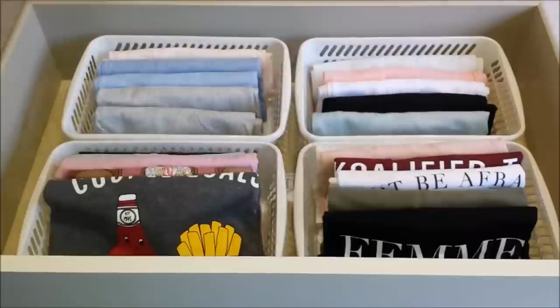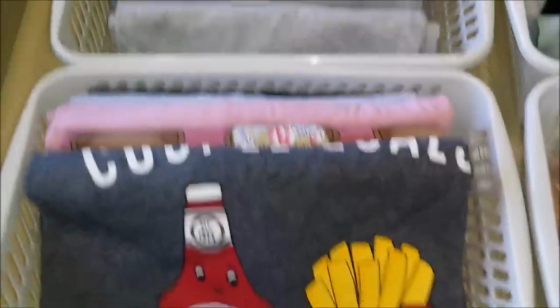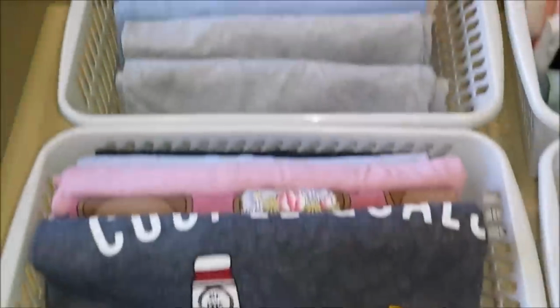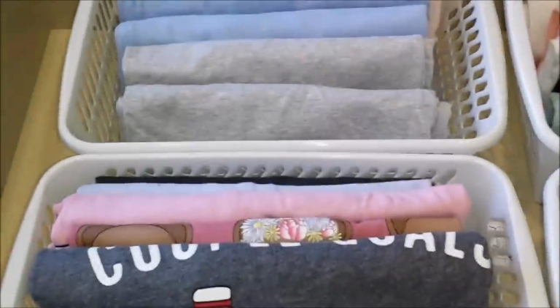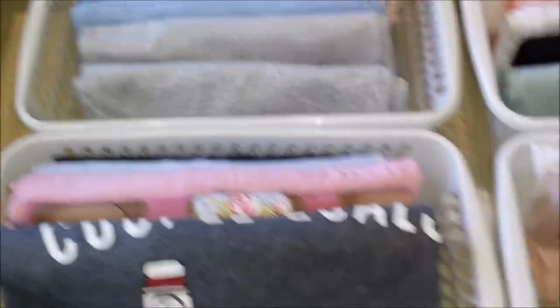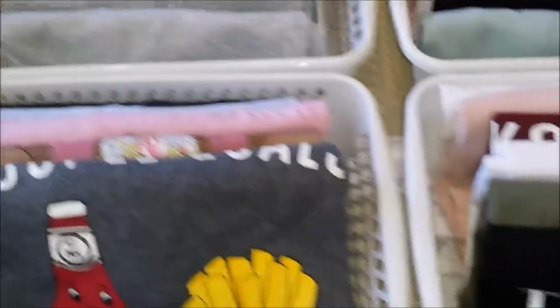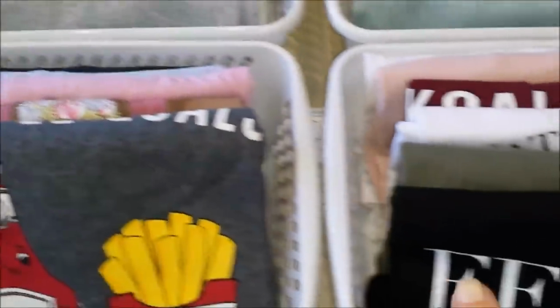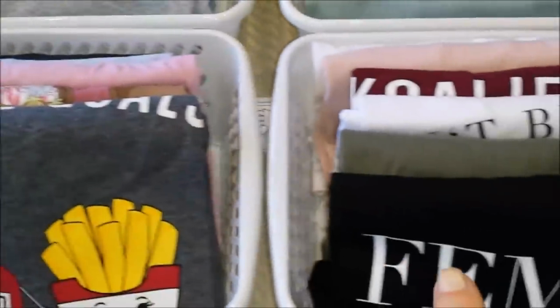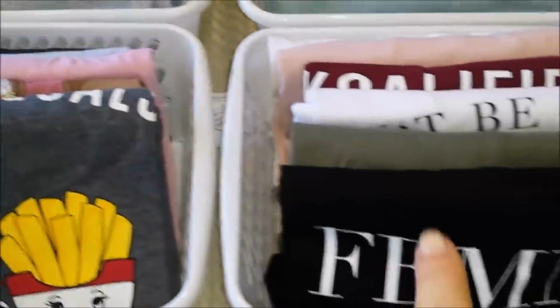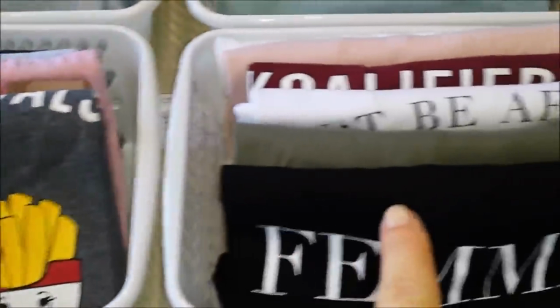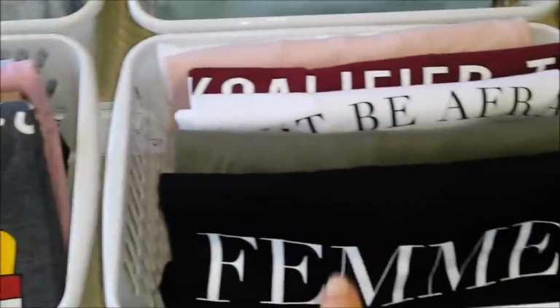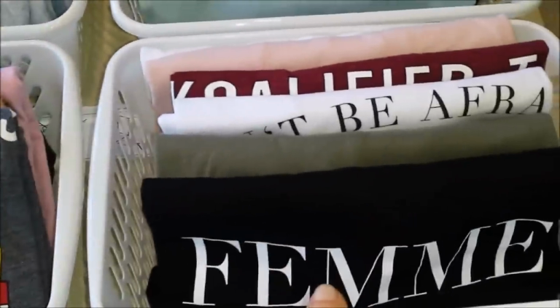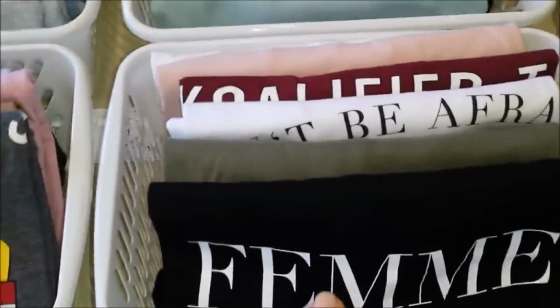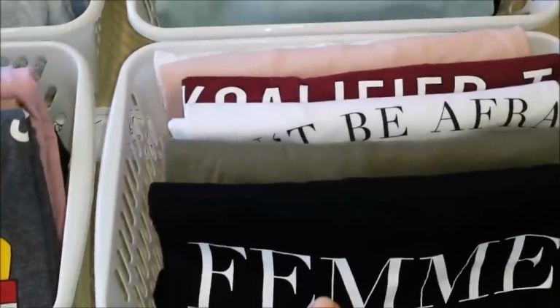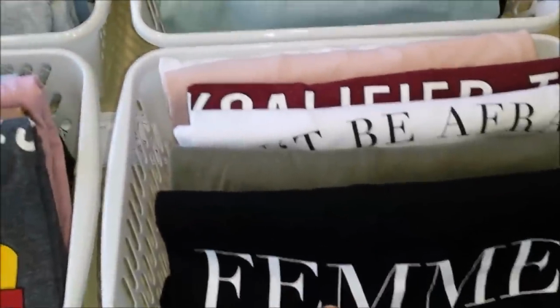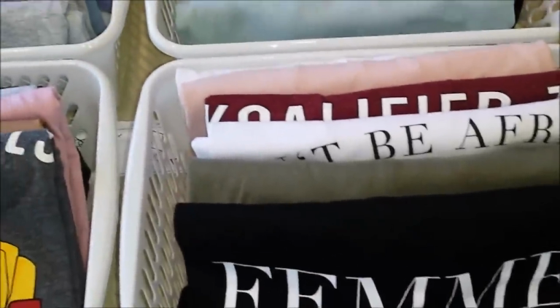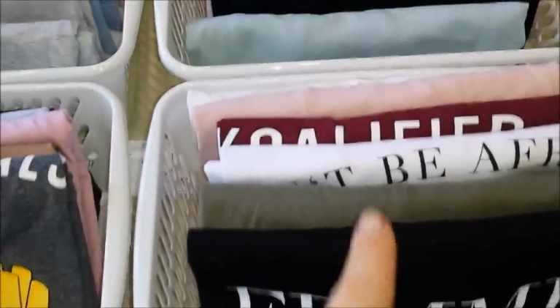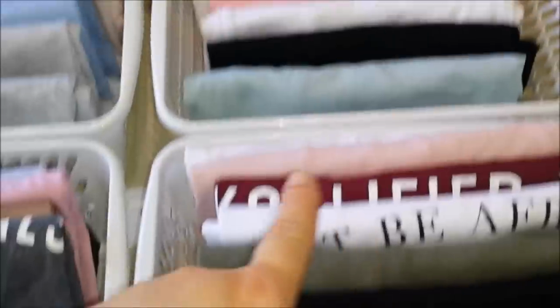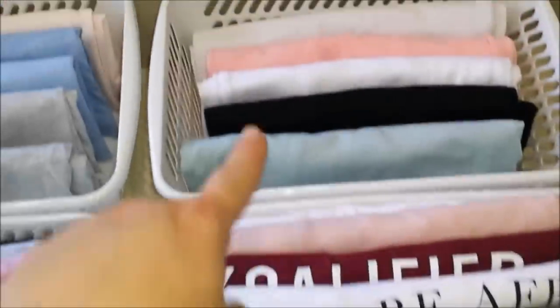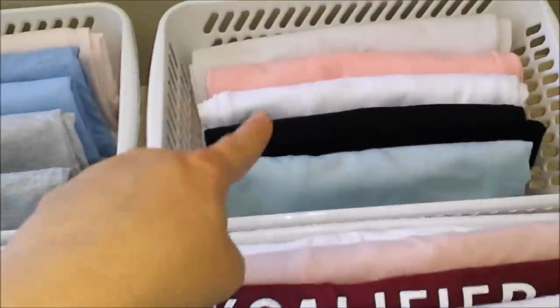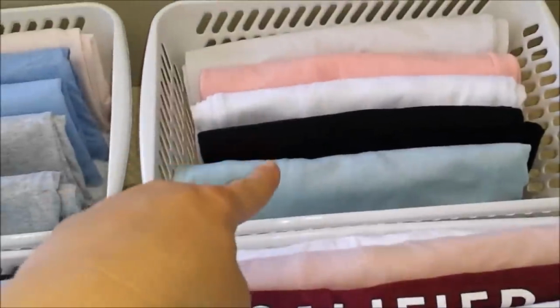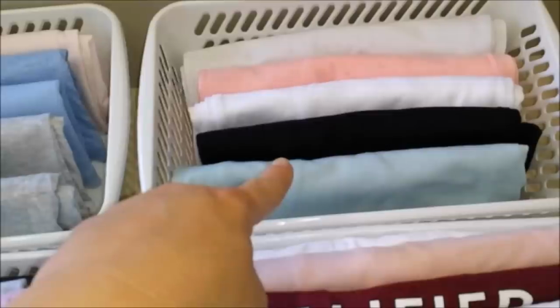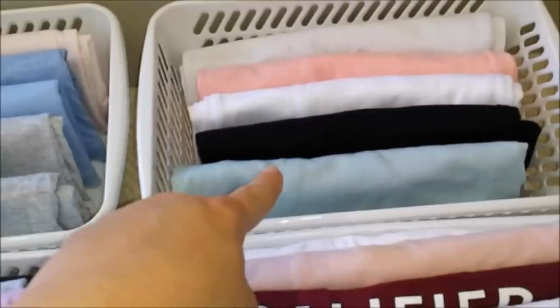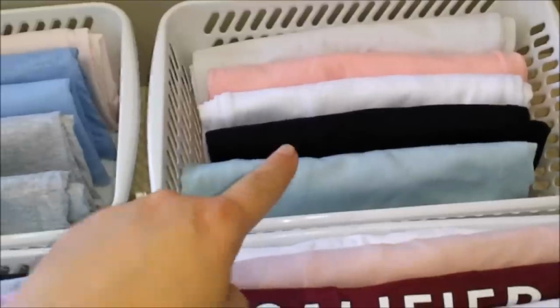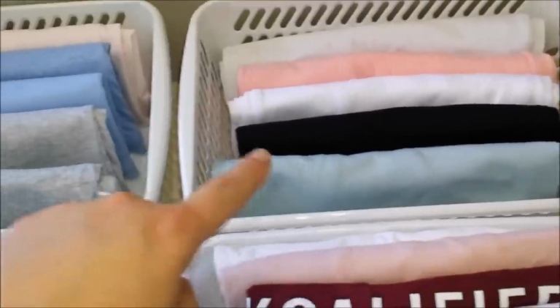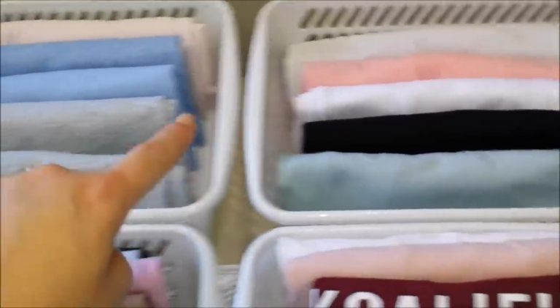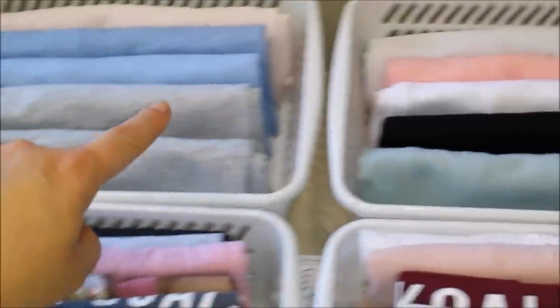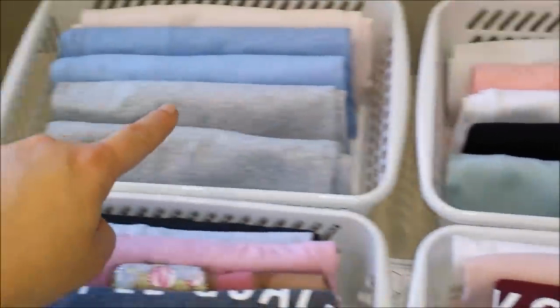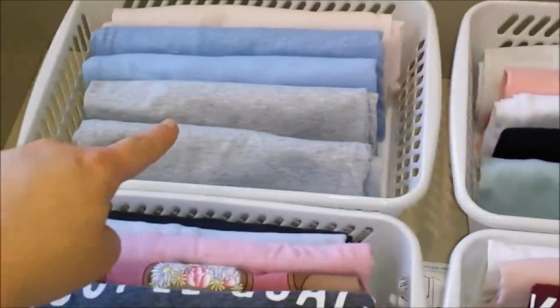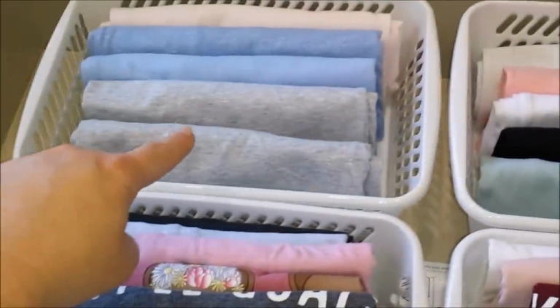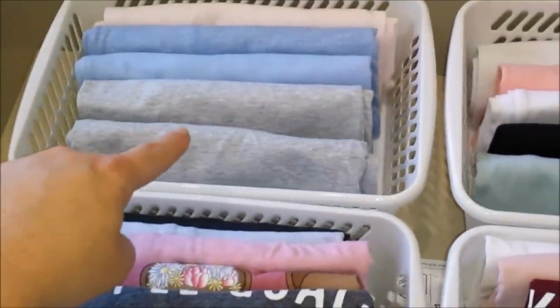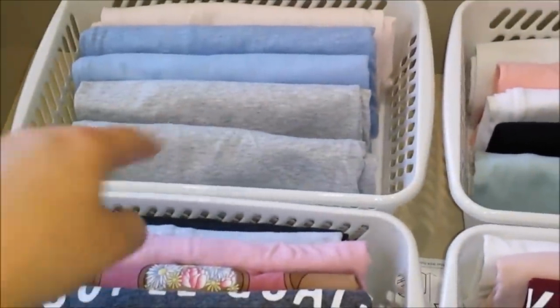In here I have t-shirts, and in here I also have t-shirts. The basket on the back has tank tops and the one here also has tank tops.